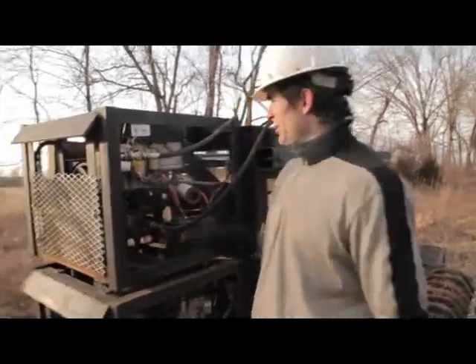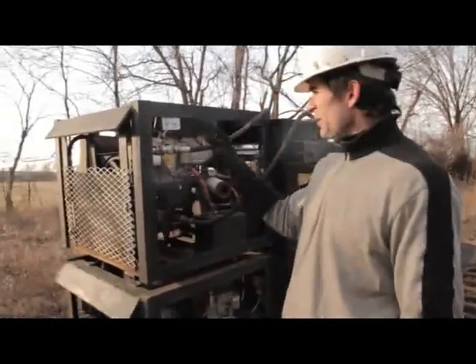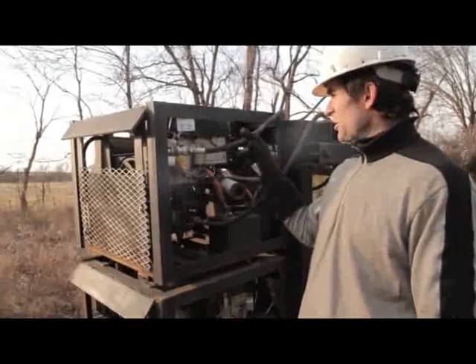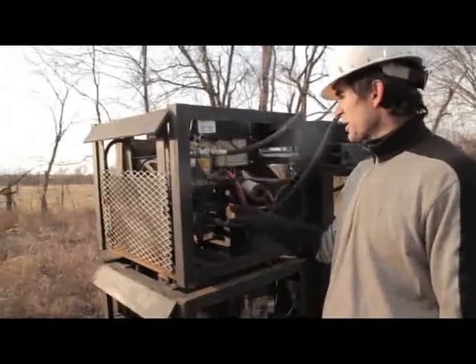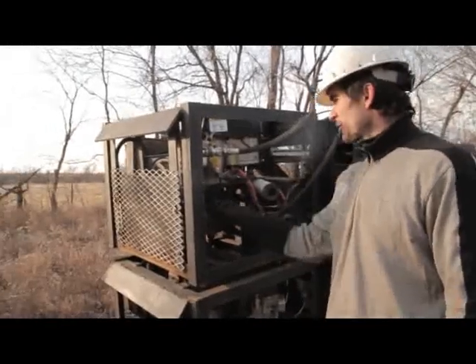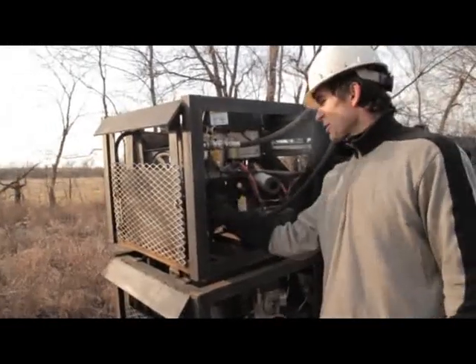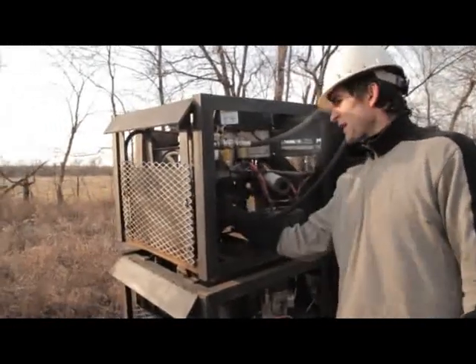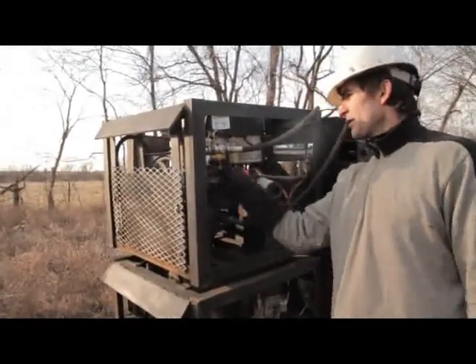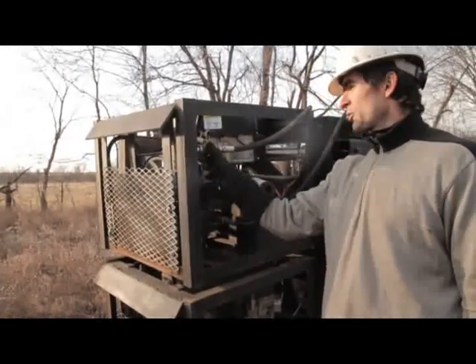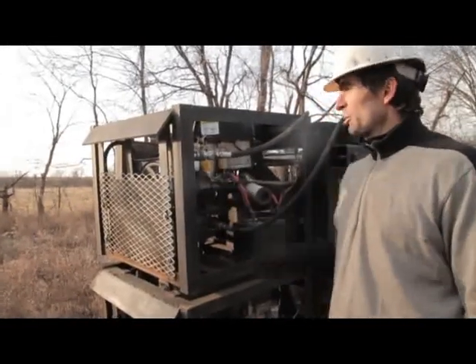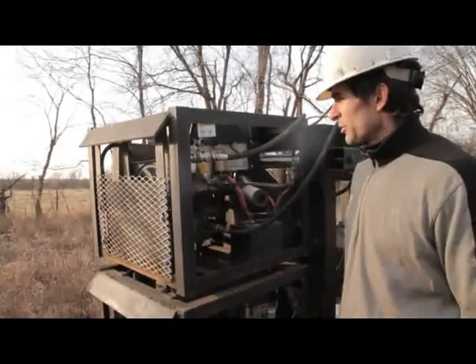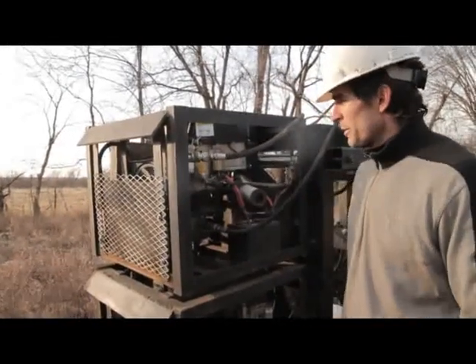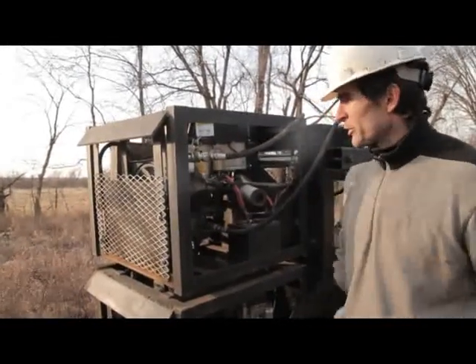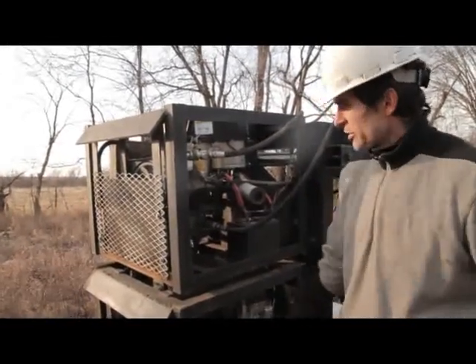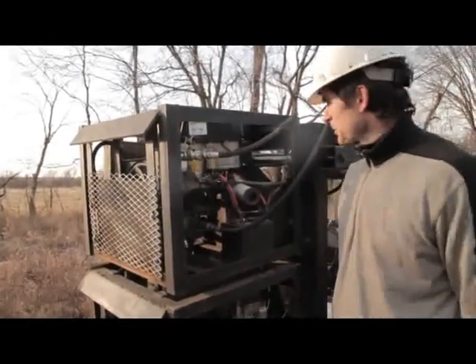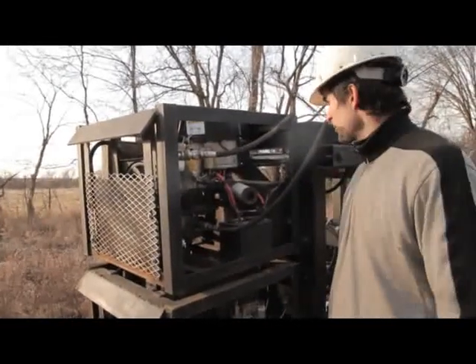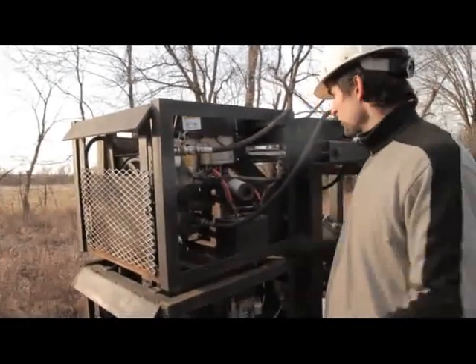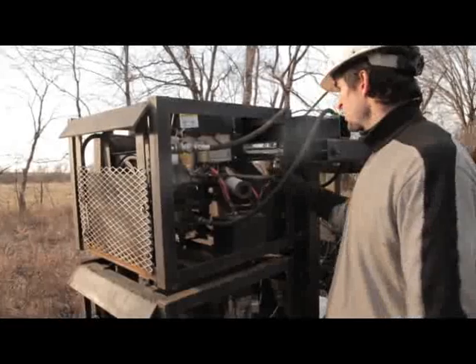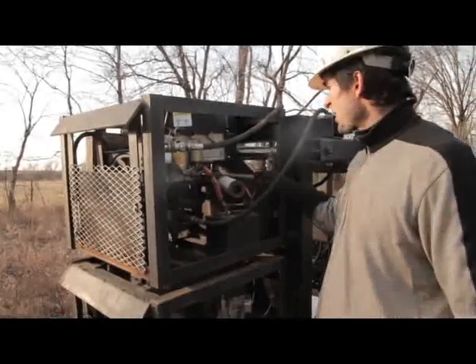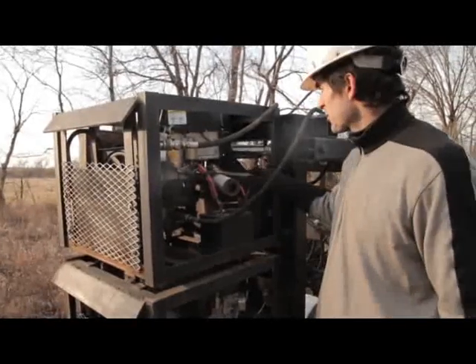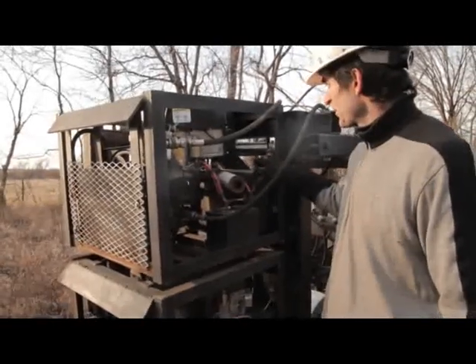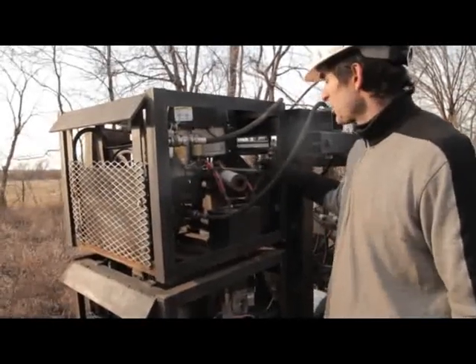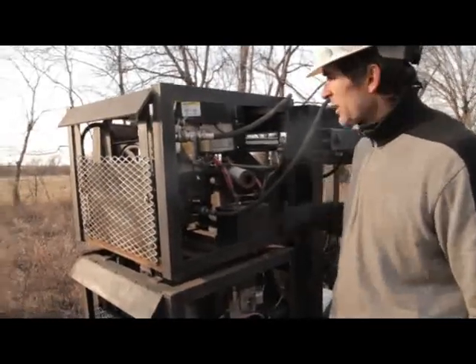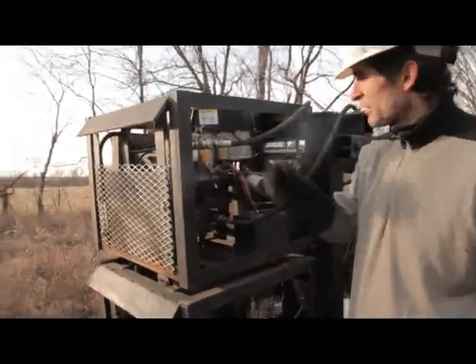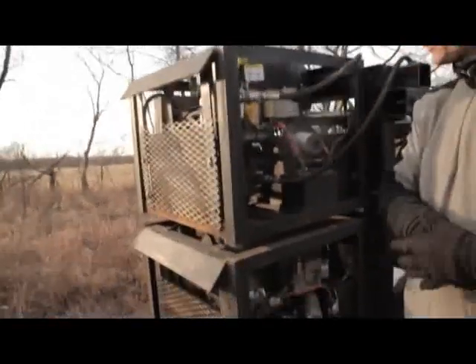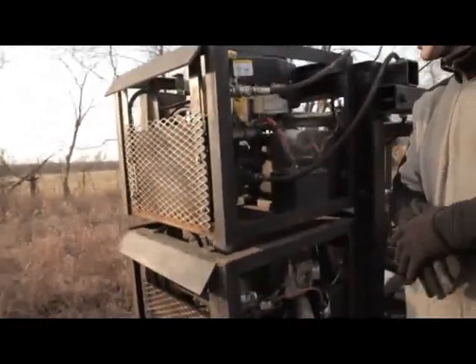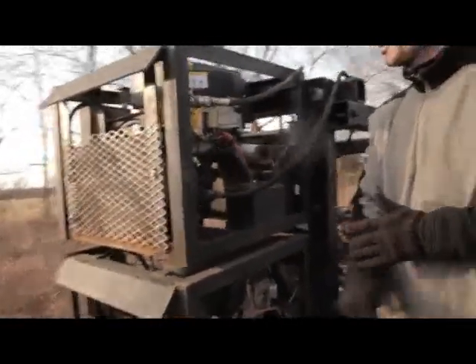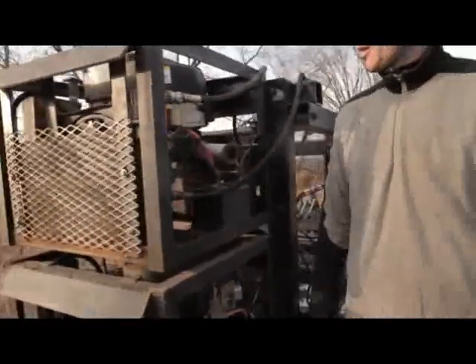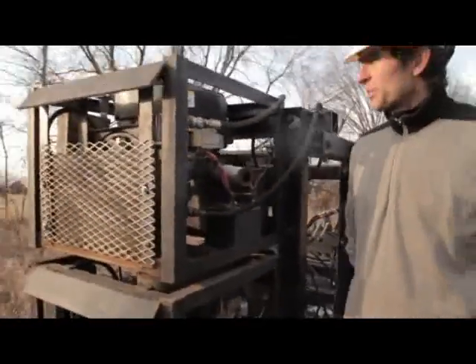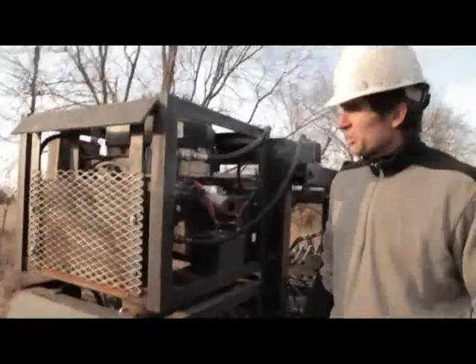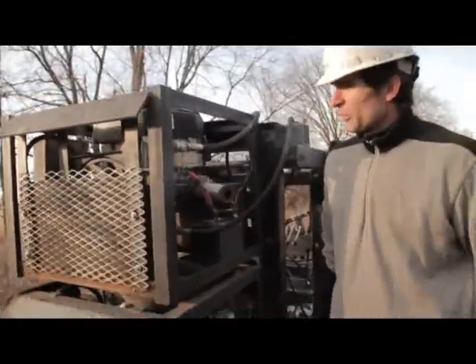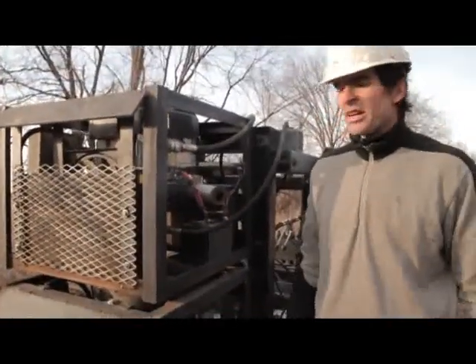The things you can remove and replace are the fan and the hydraulic cooler. The hydraulic tank and the fuel tank are pretty much welded on.